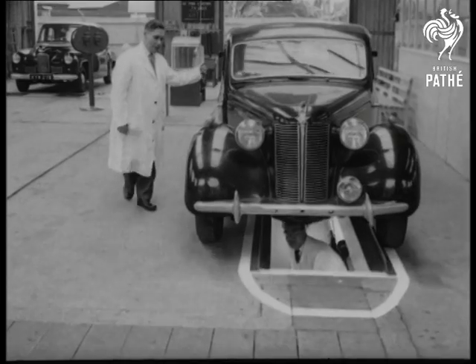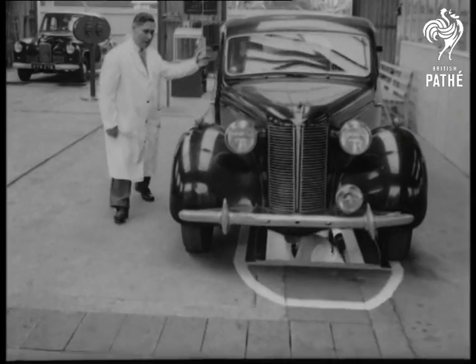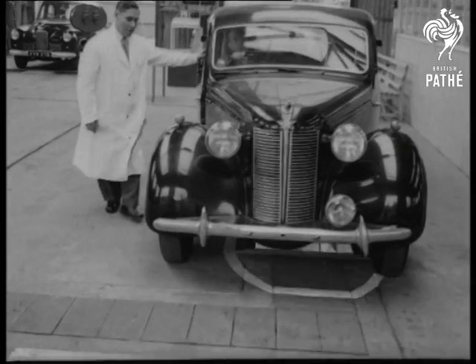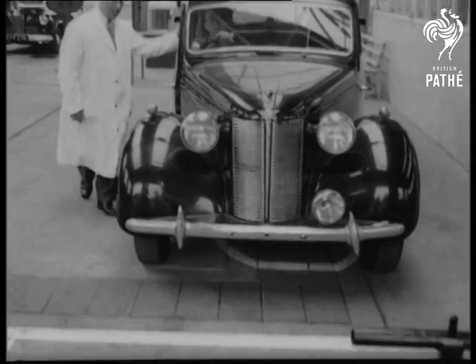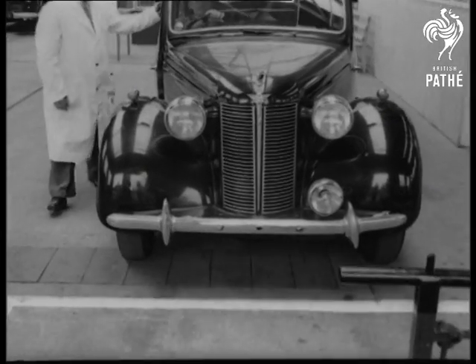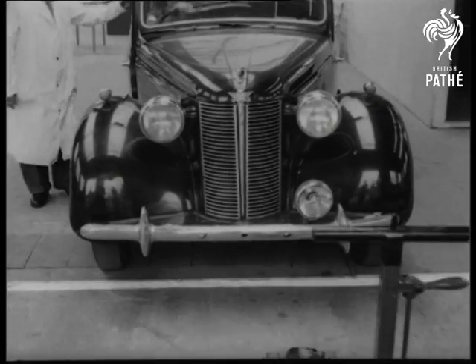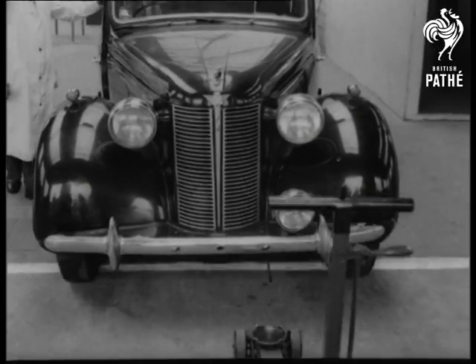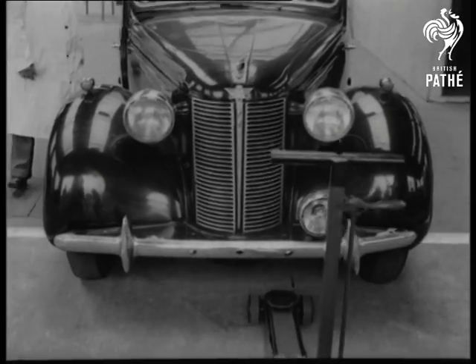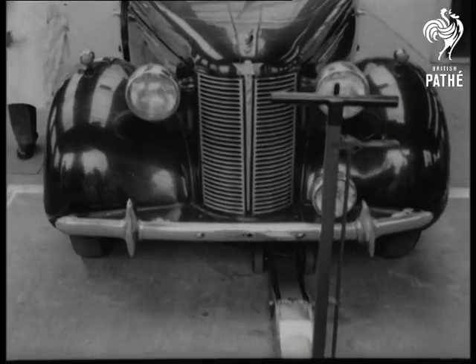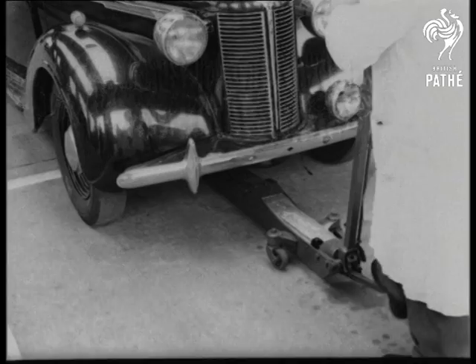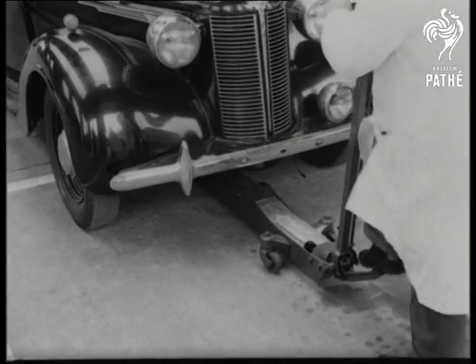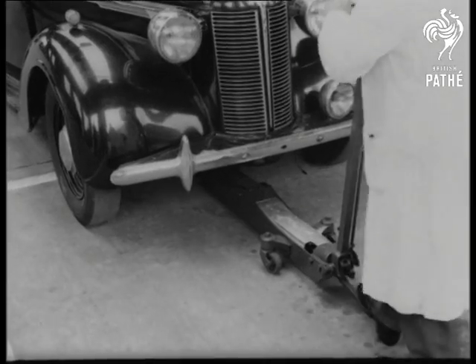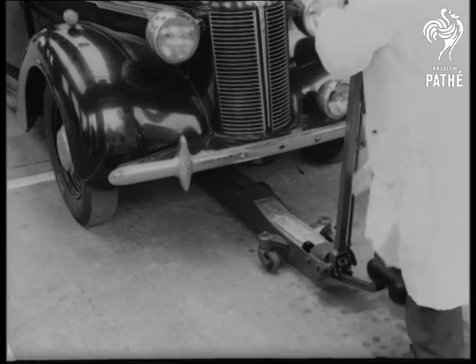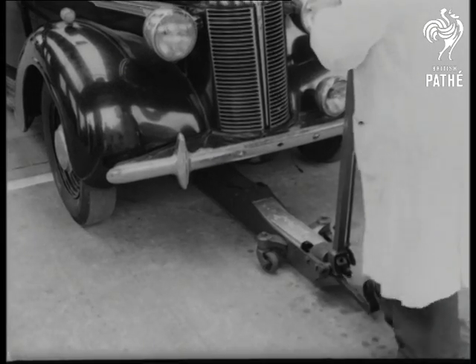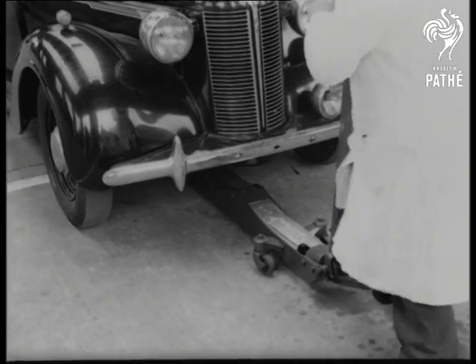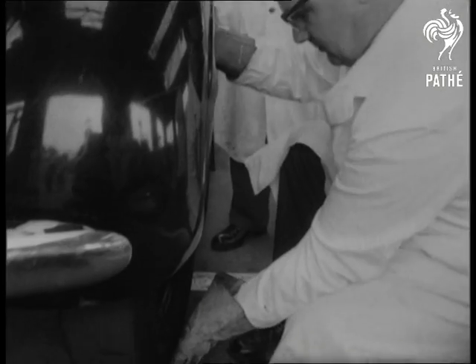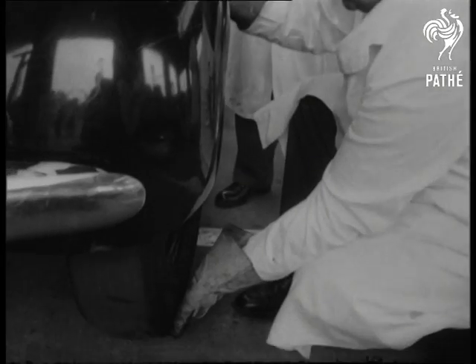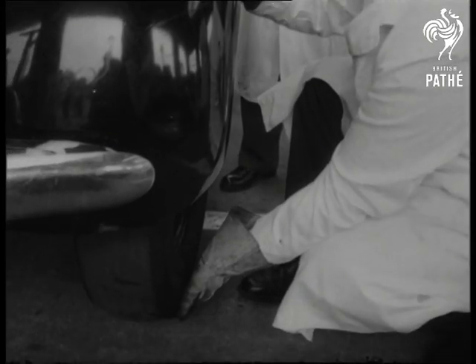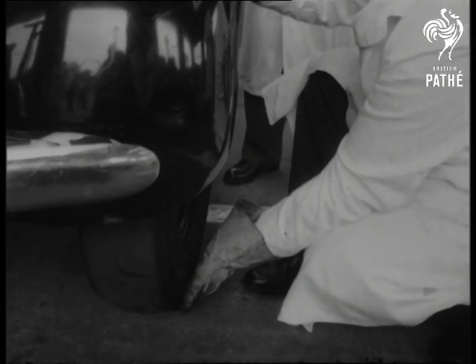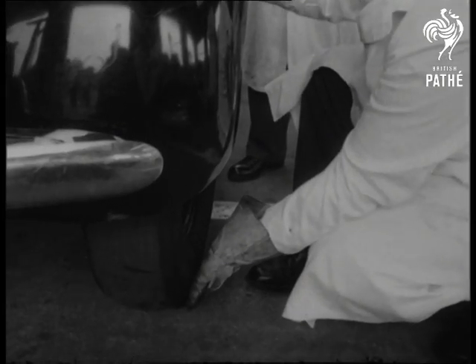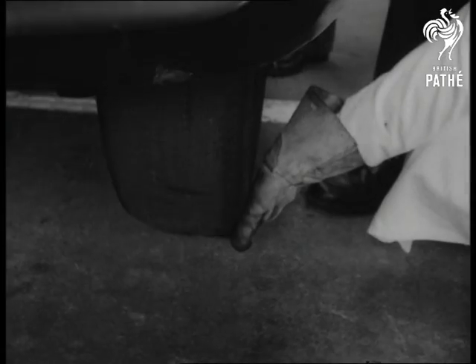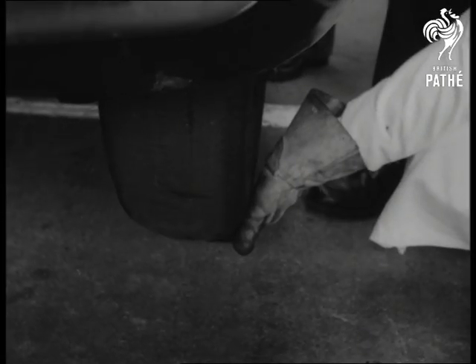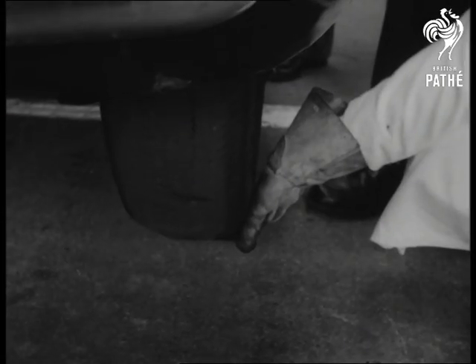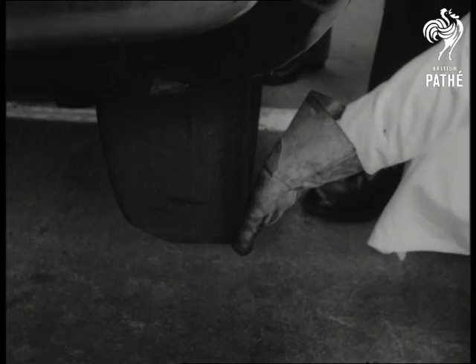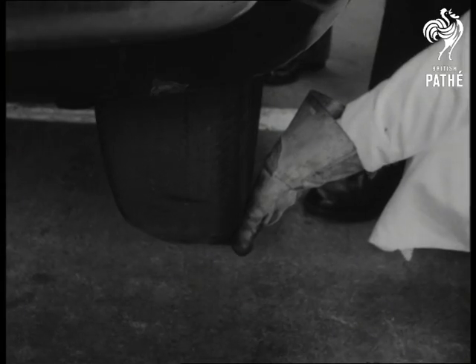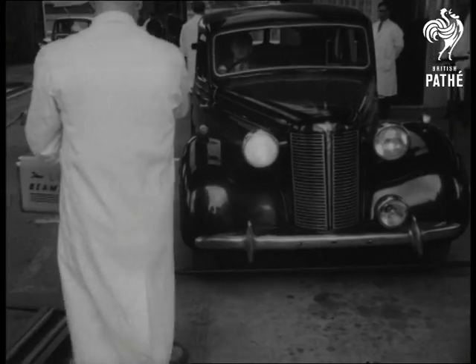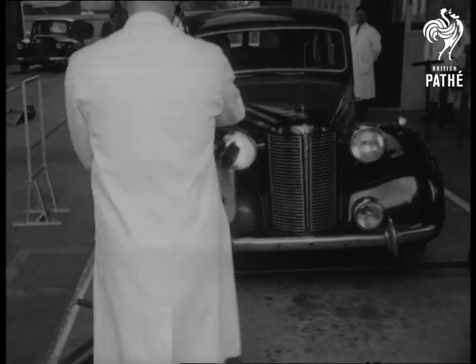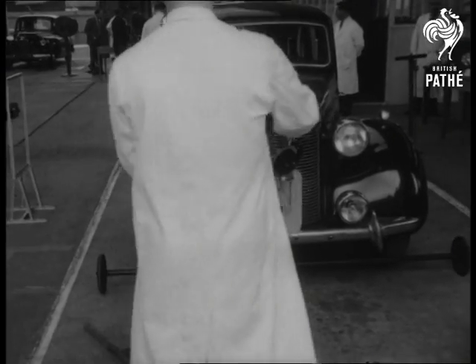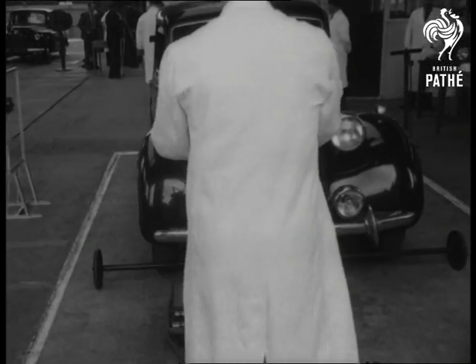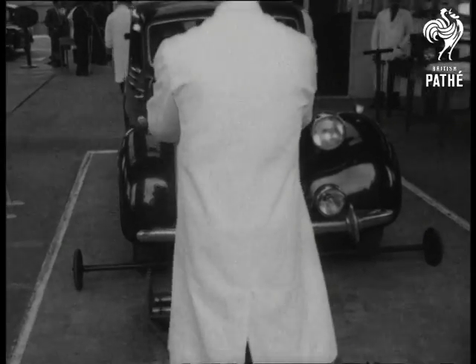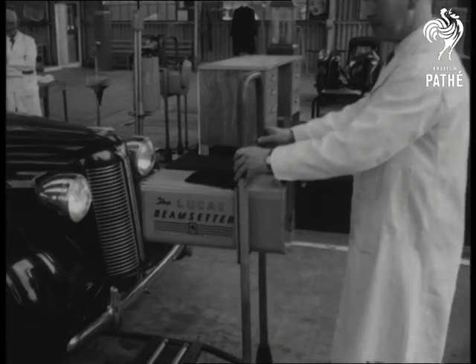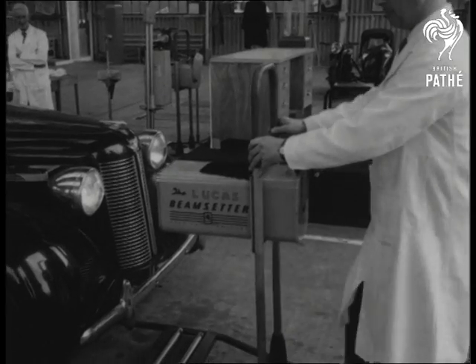Those not passing the test haven't necessarily reached the end. It just means that they must be made road-worthy before being used again. Of course, it's a logical step — for what's the use of testing drivers and leaving dangerous cars to do their worst?